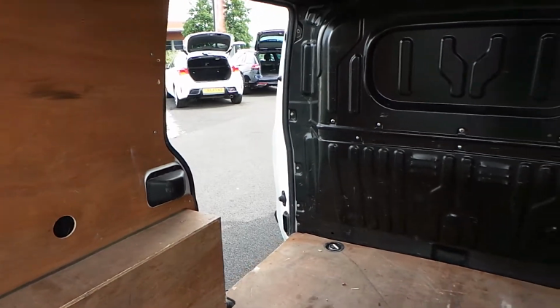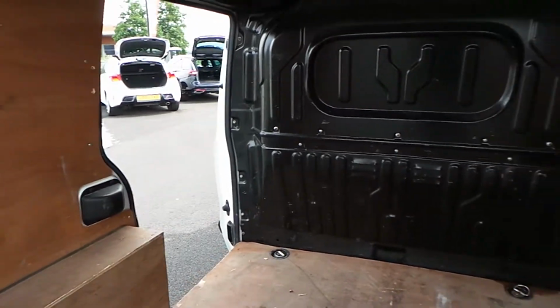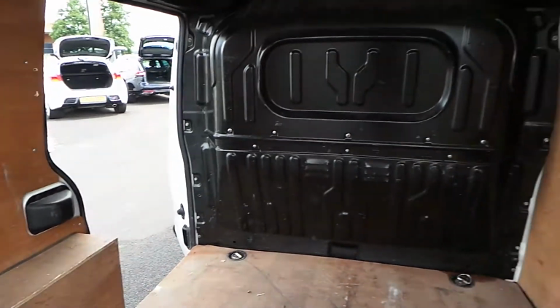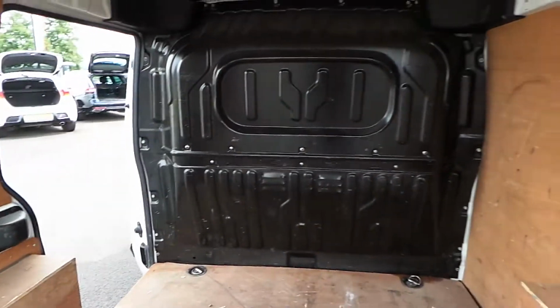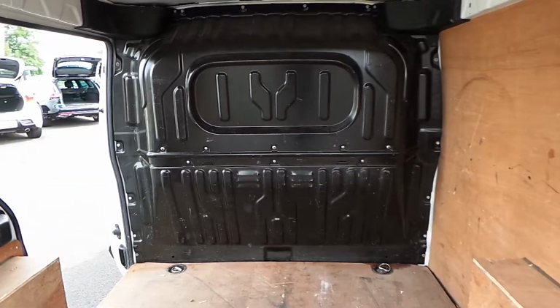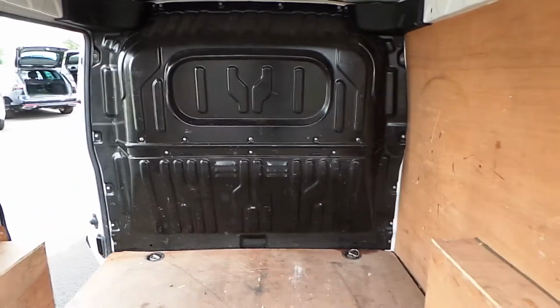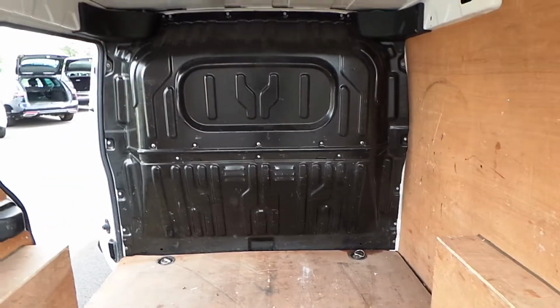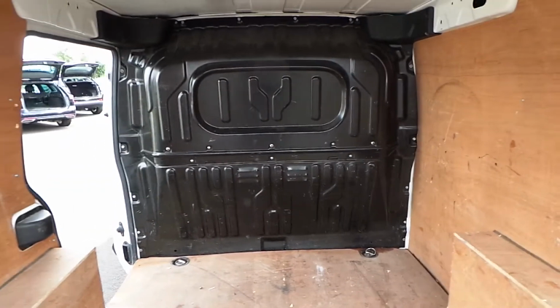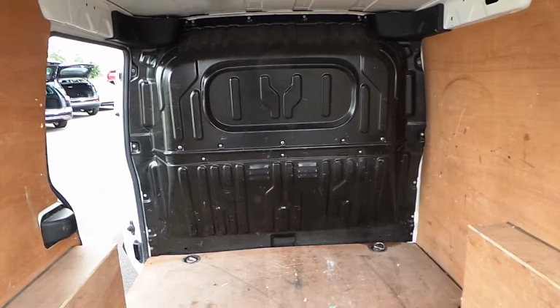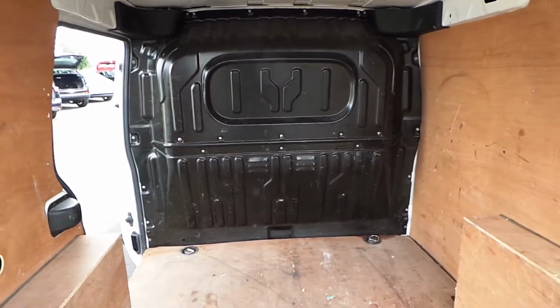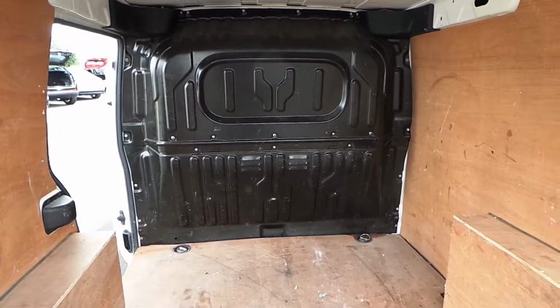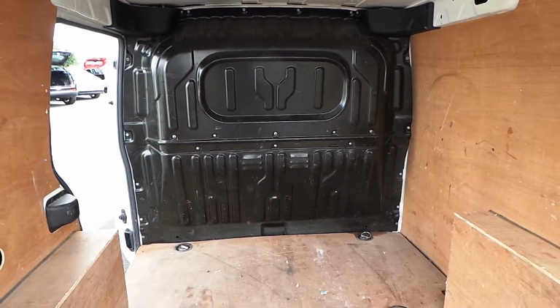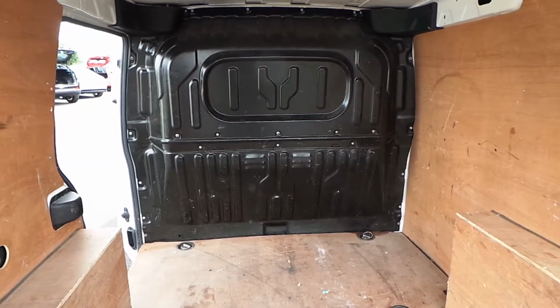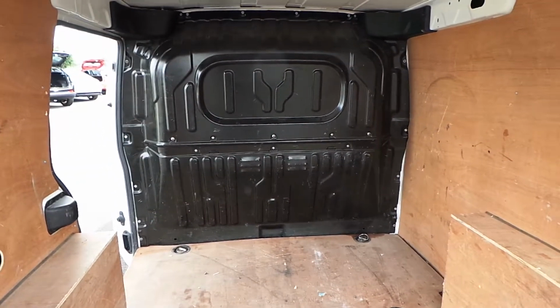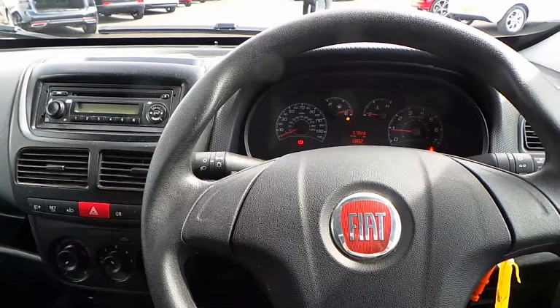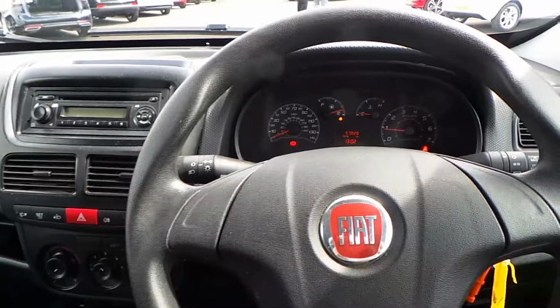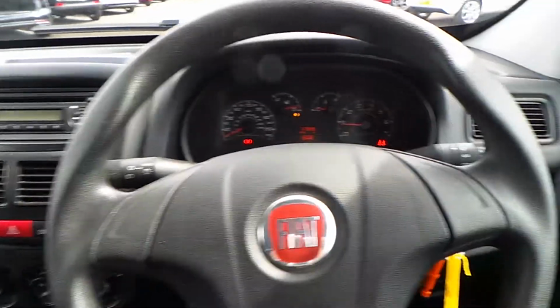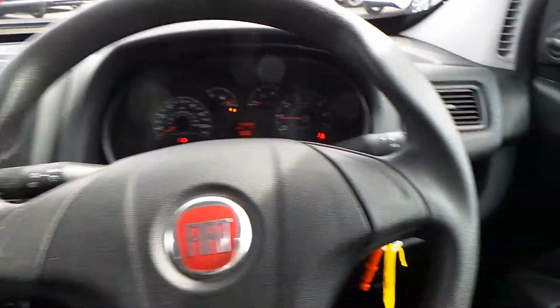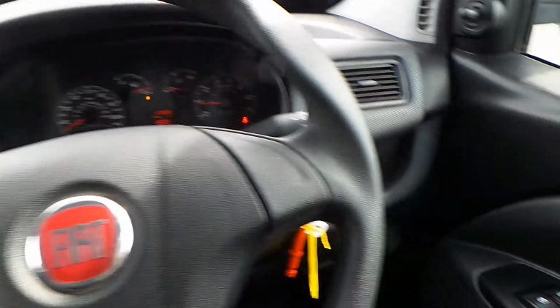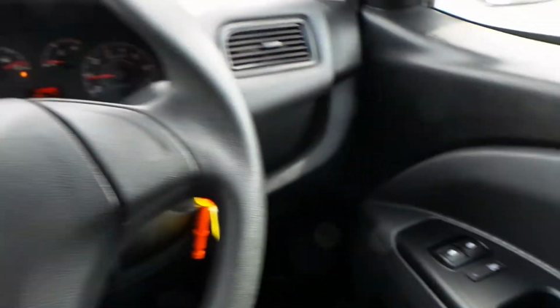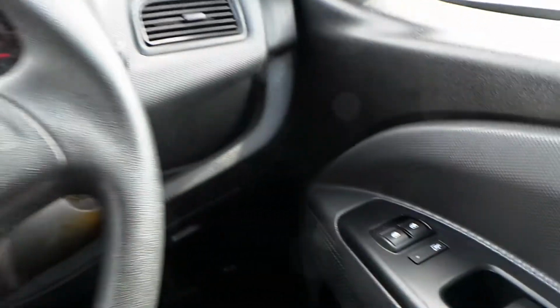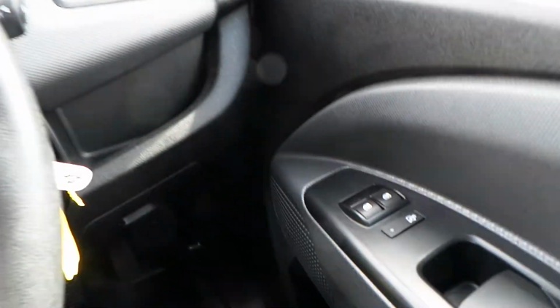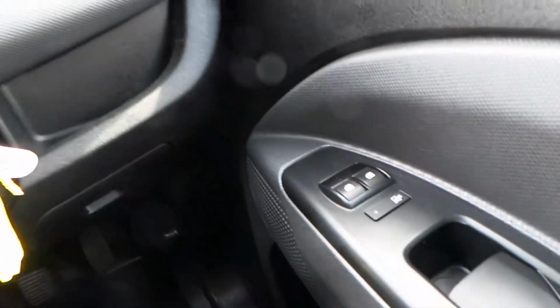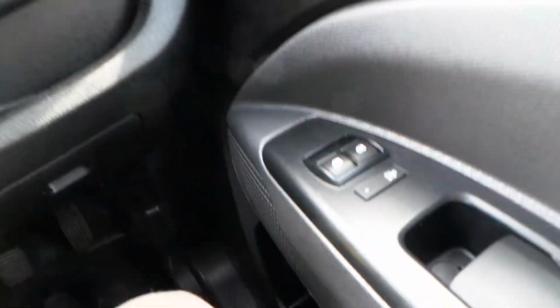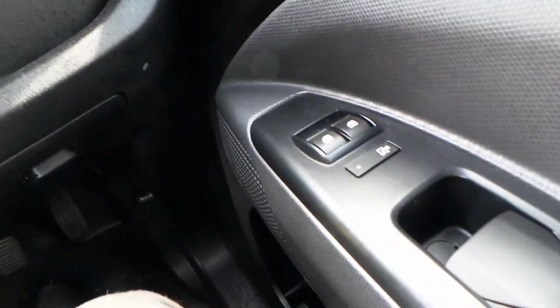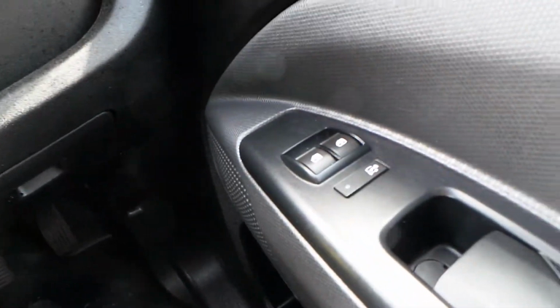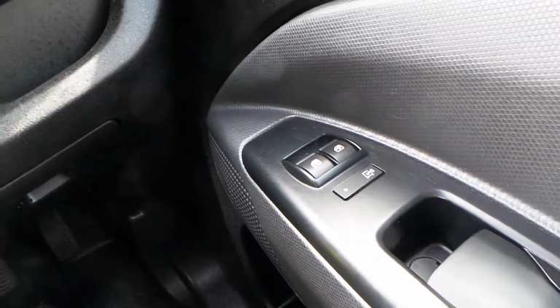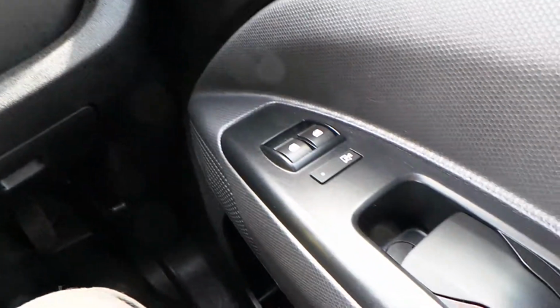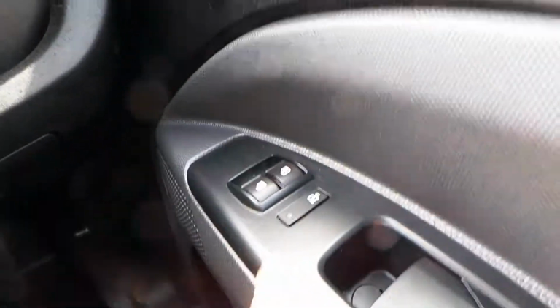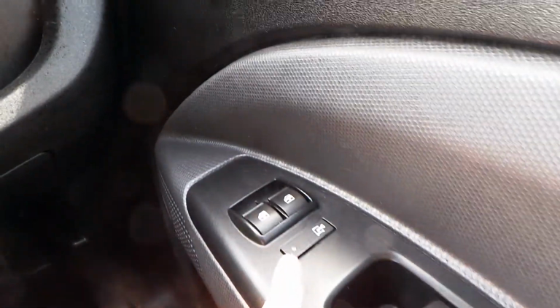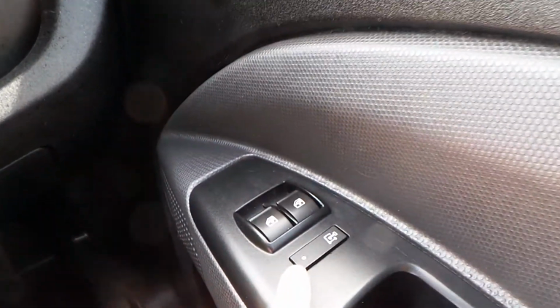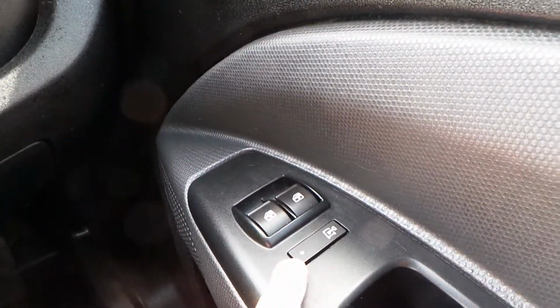But now we'll get the engine switched on and I'll show you some more great features. Starting on the driver's side door — front electric windows and a button for your central locking.